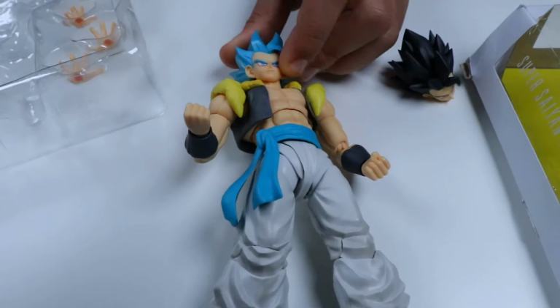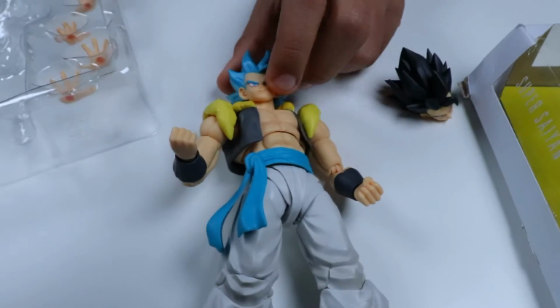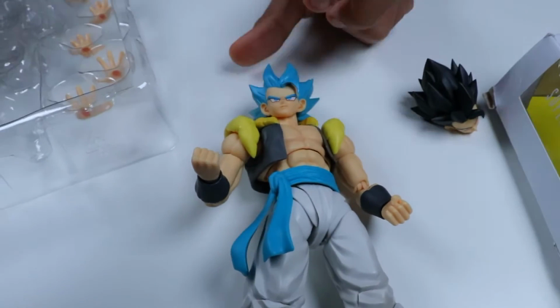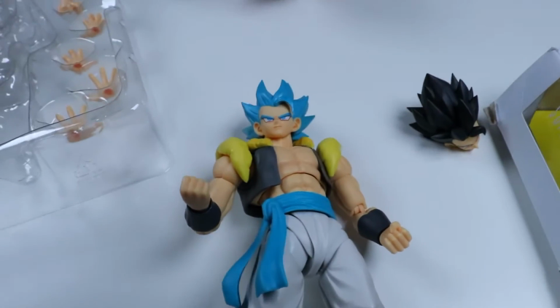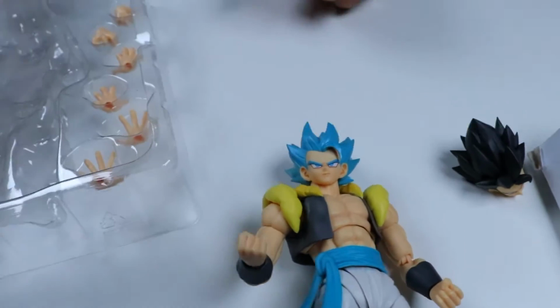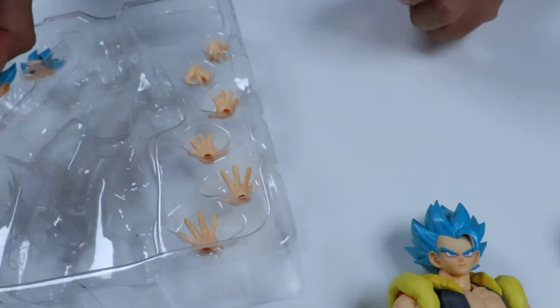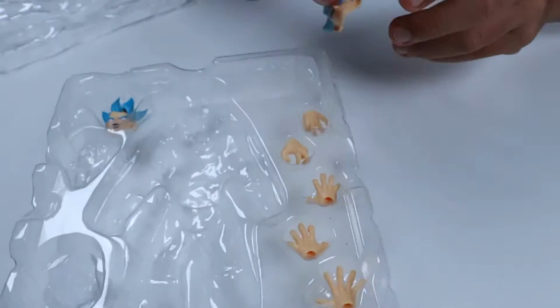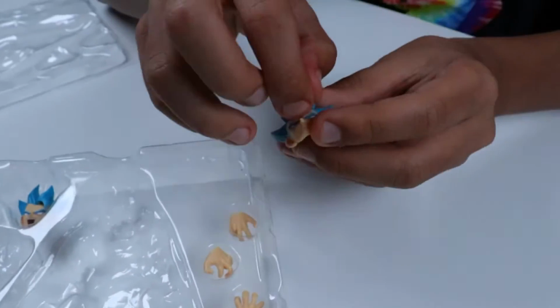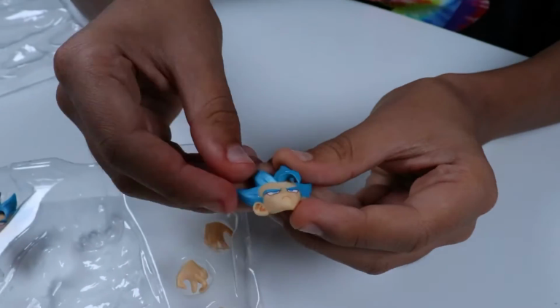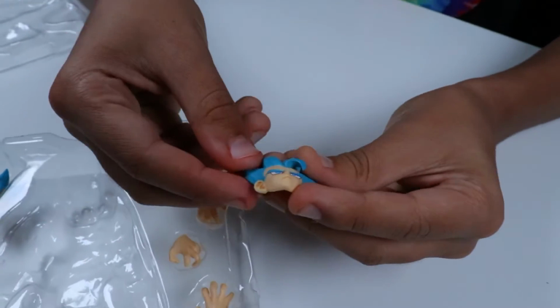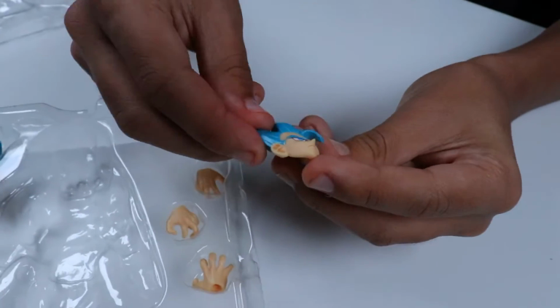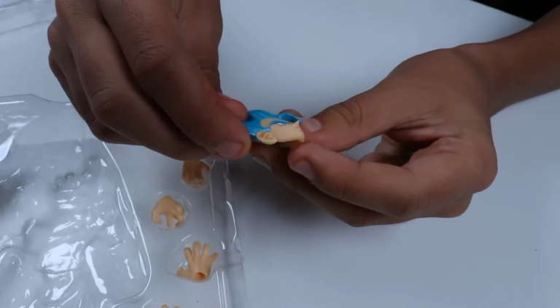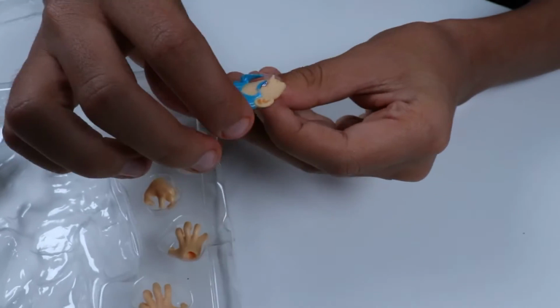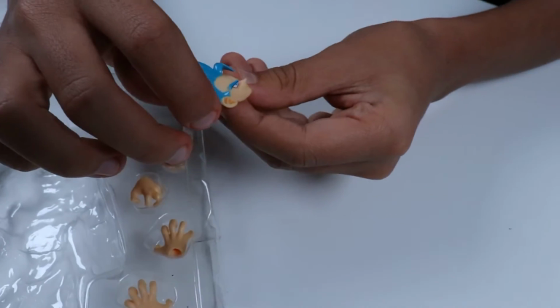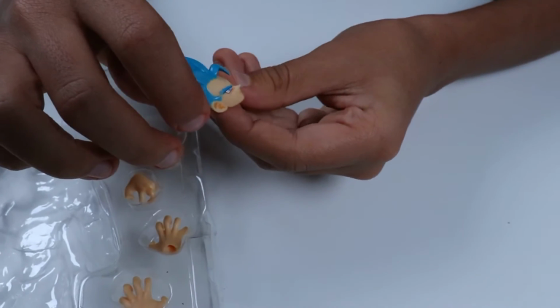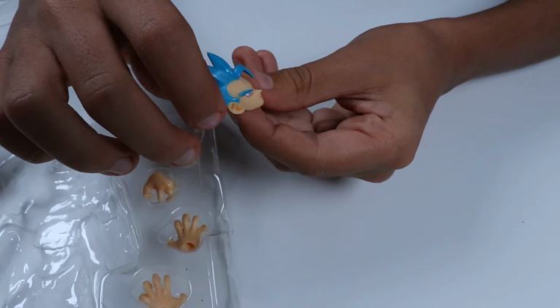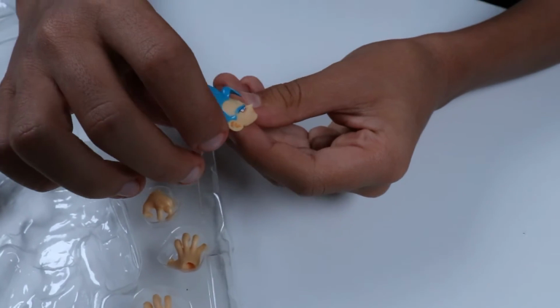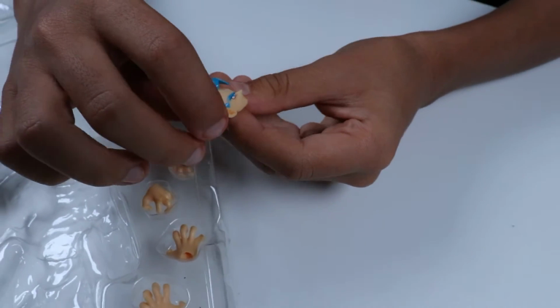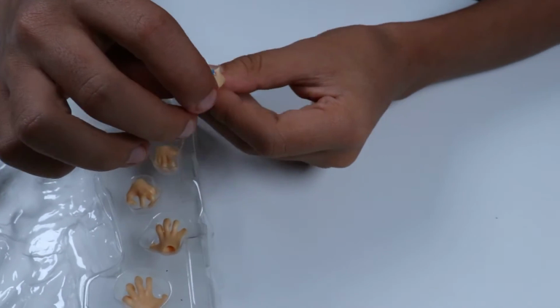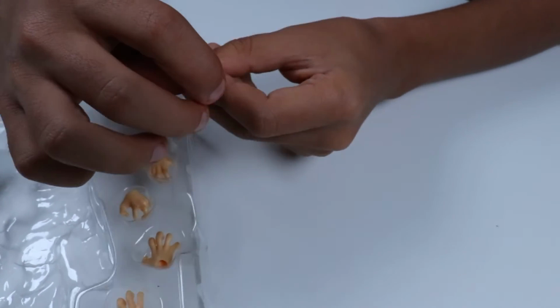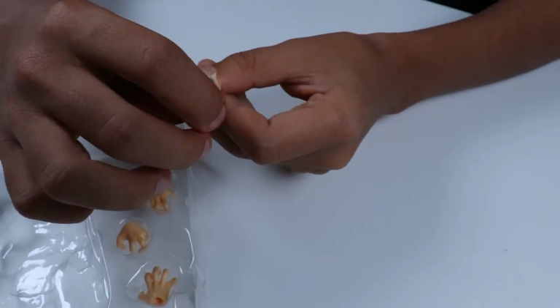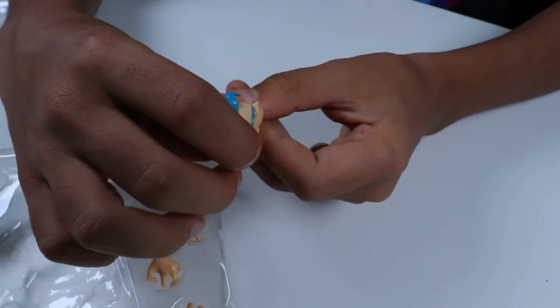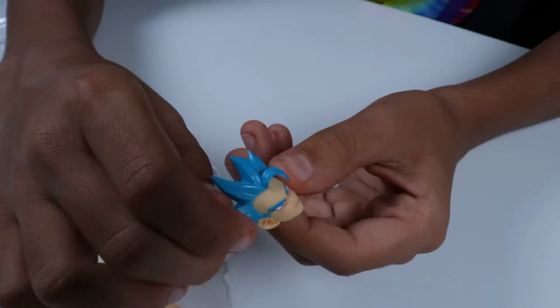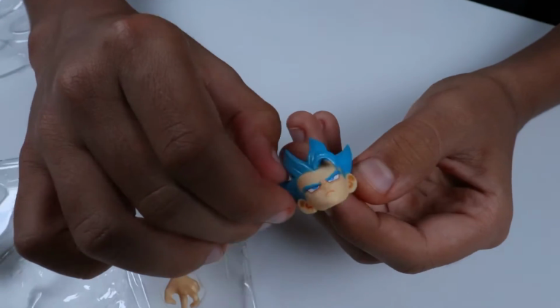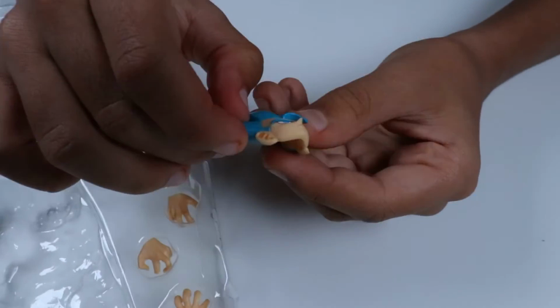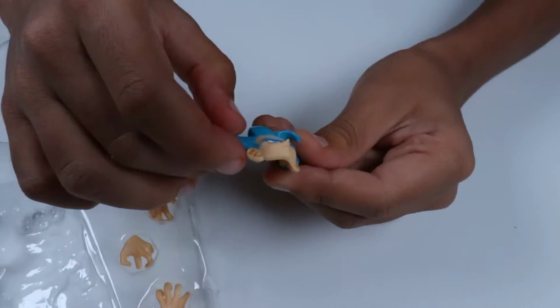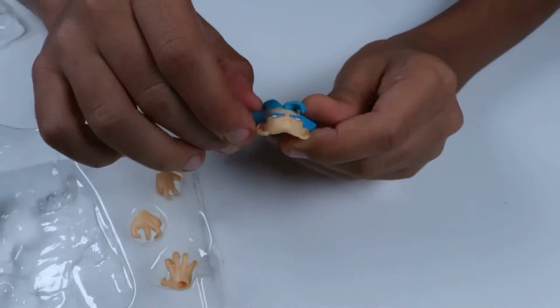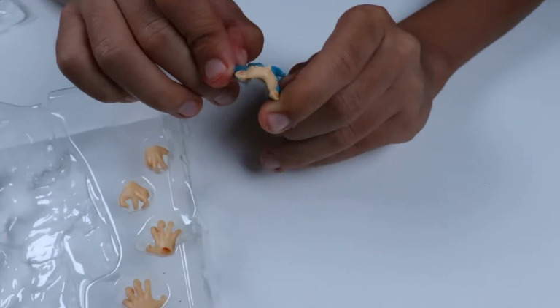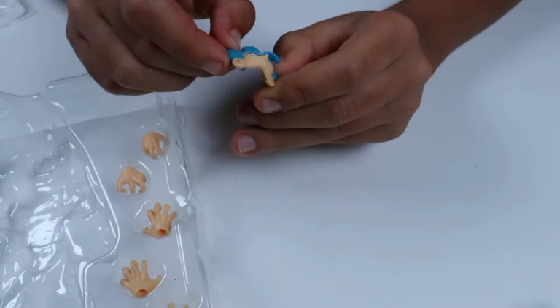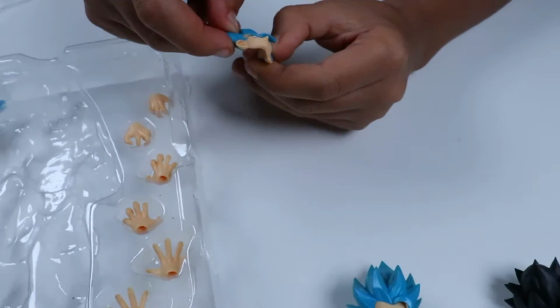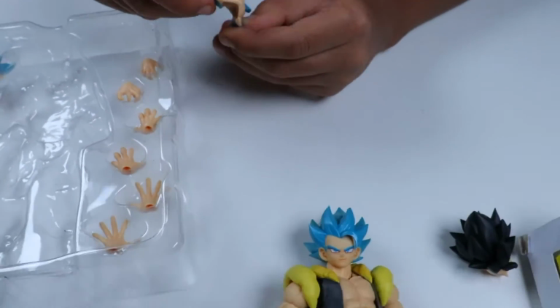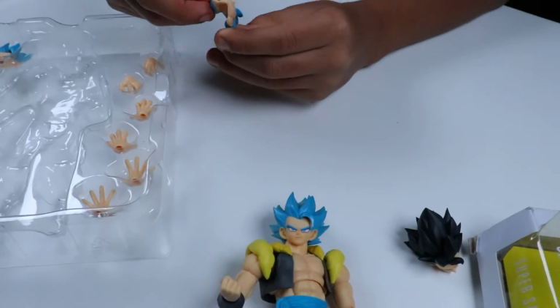This one looks like a happy face, this one looks like a more confident face — or like a neutral face kind of.